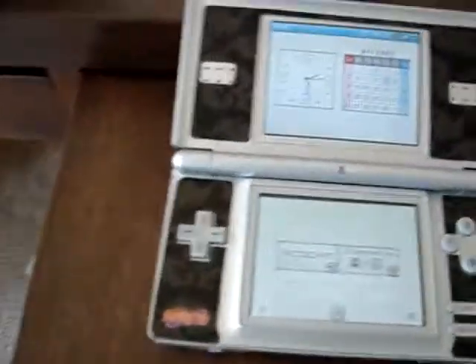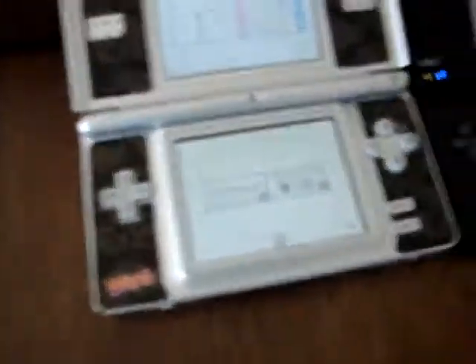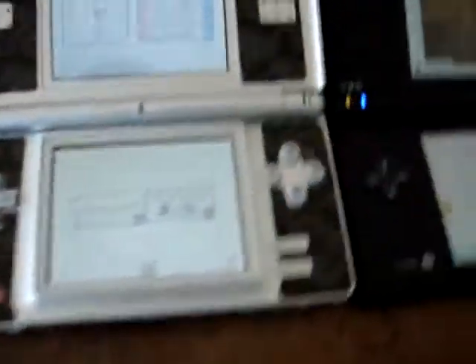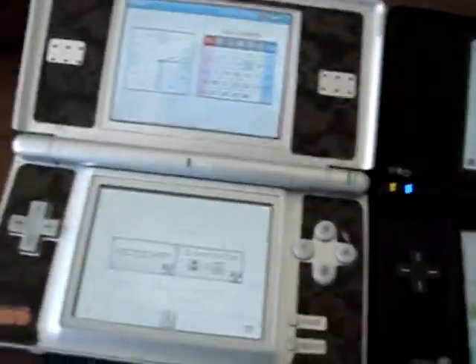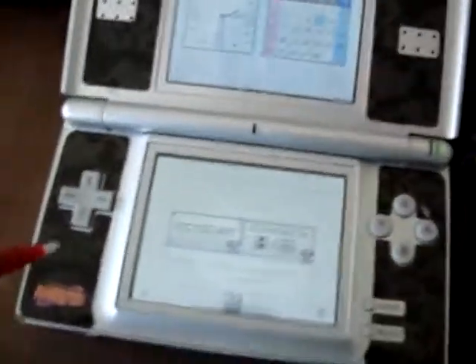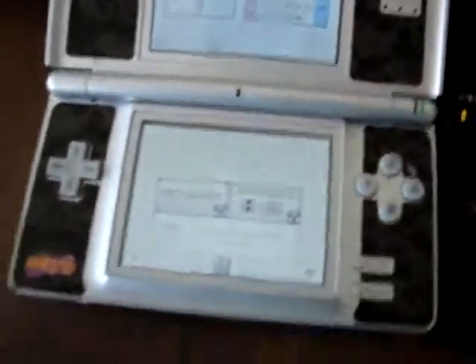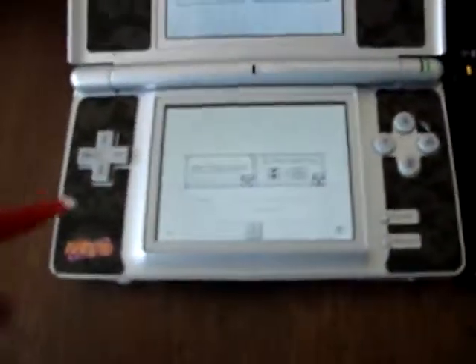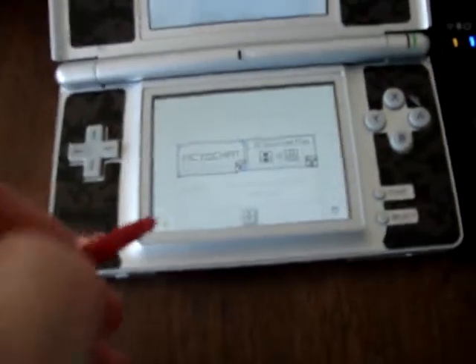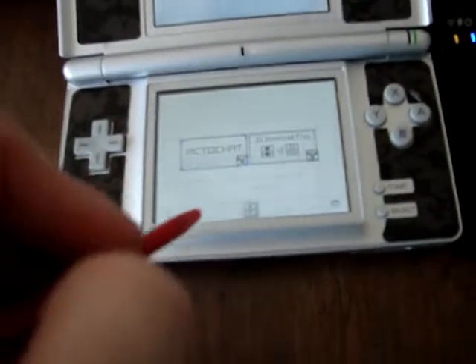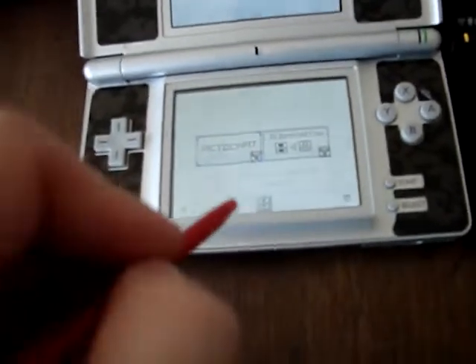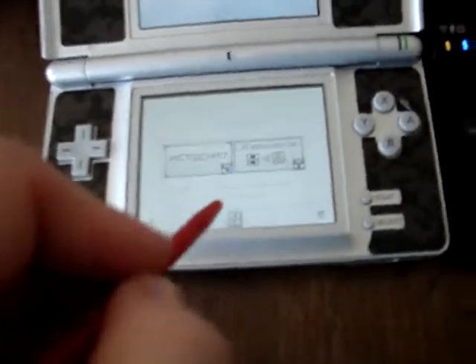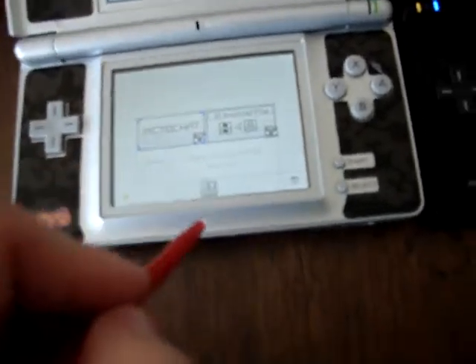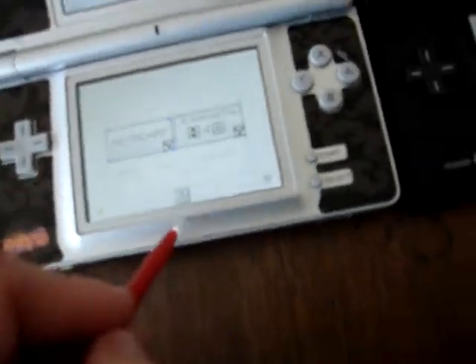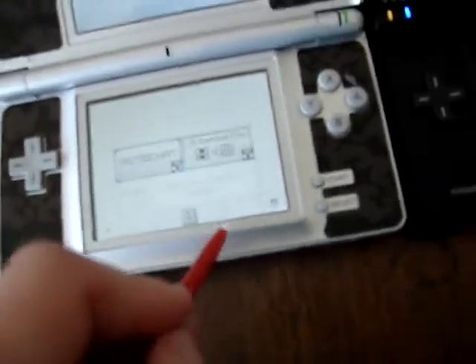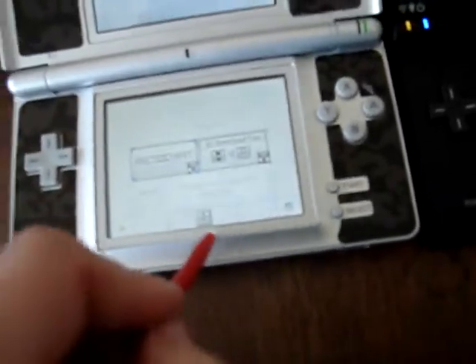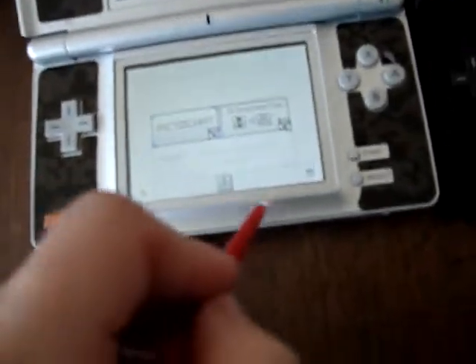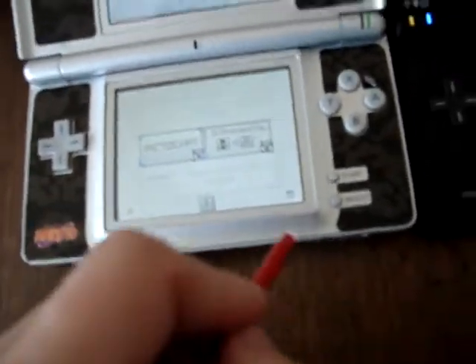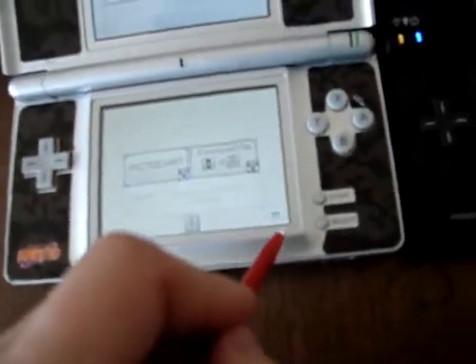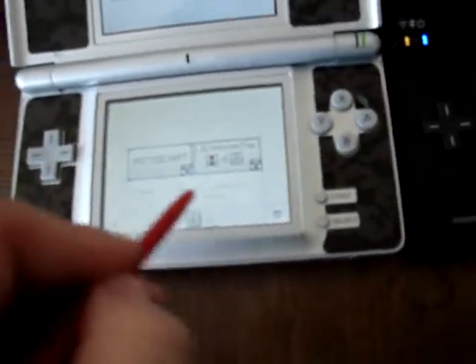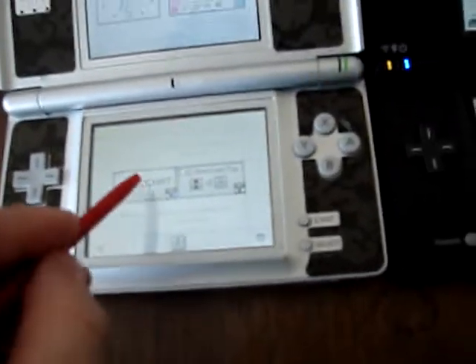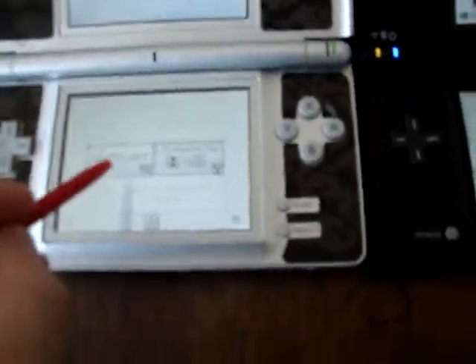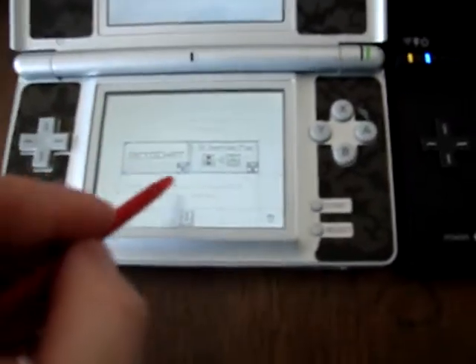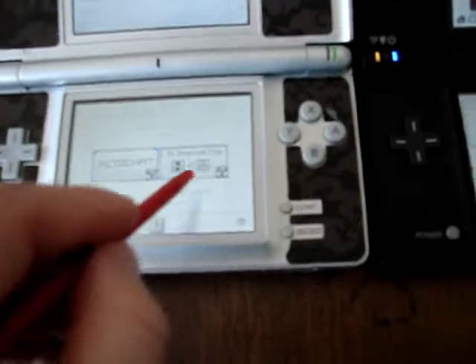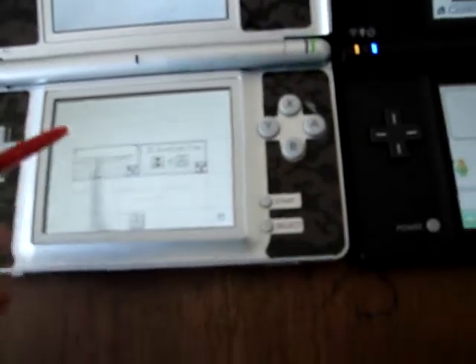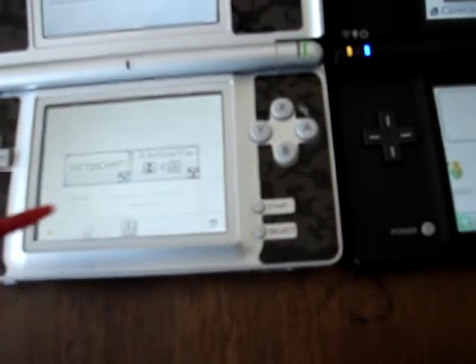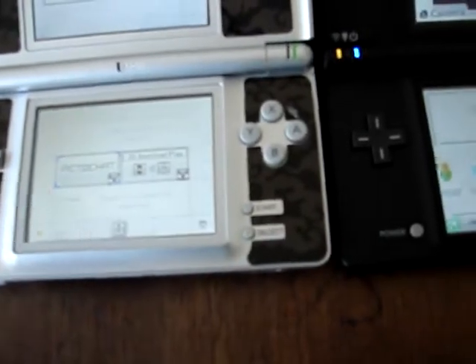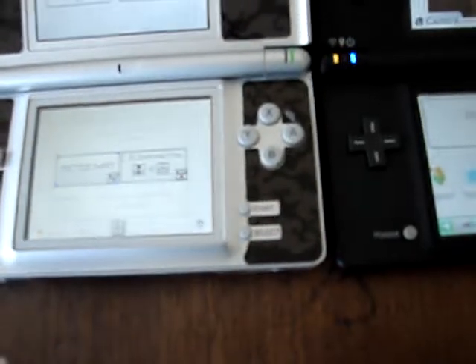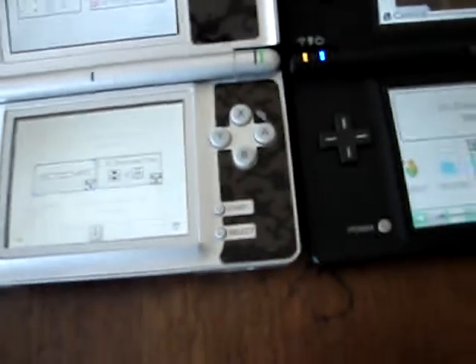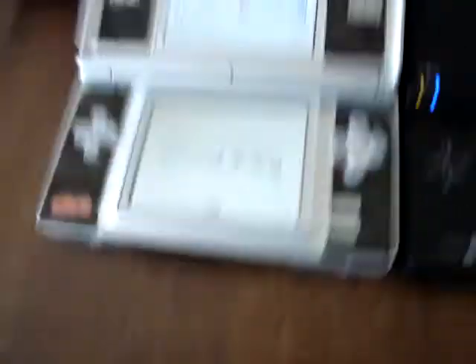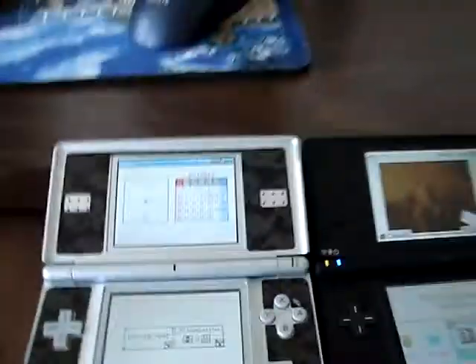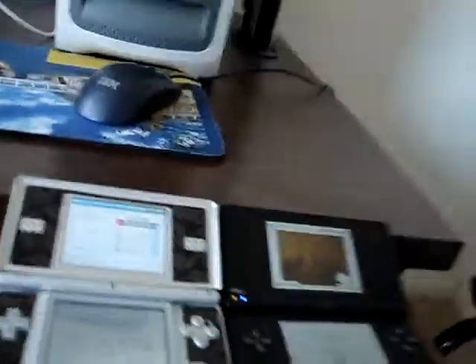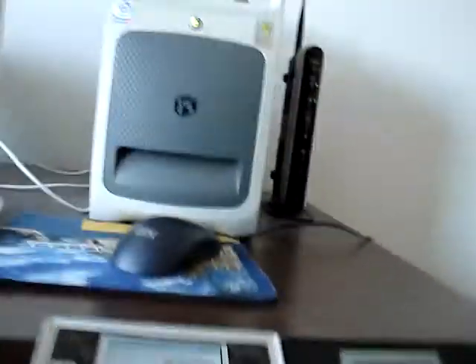Where on the DS Lite, you can only change the brightness, settings button, time, picto chat, game, GBA.